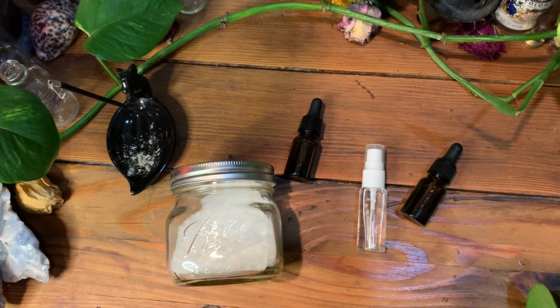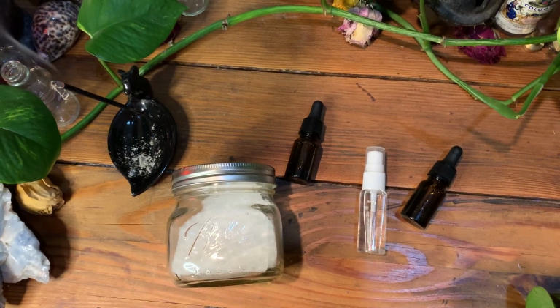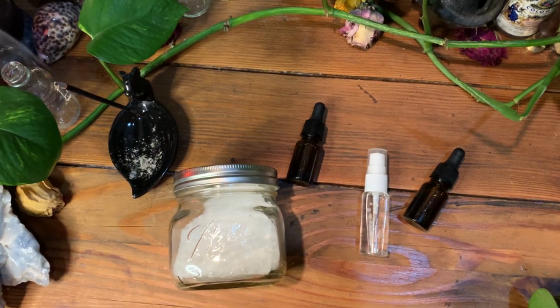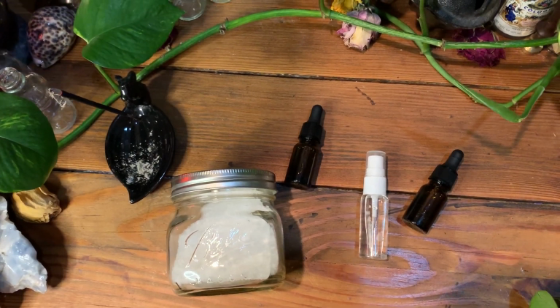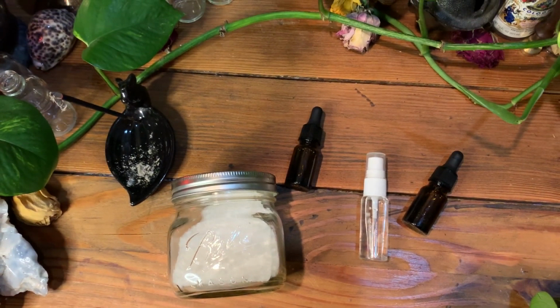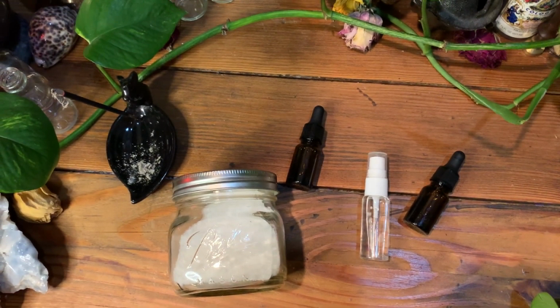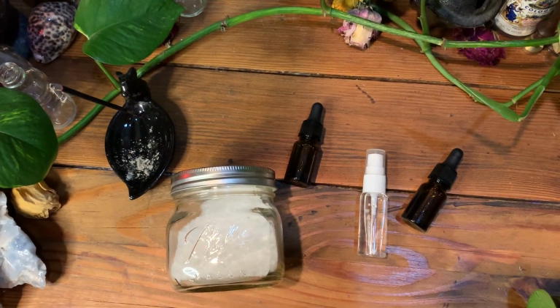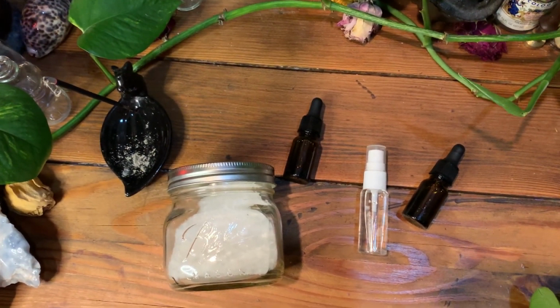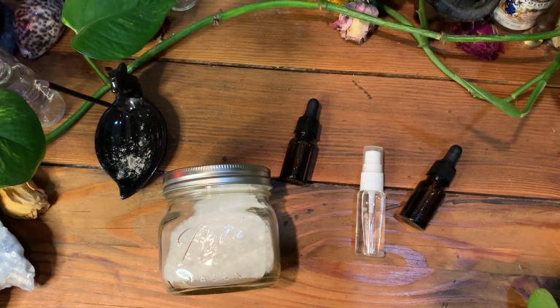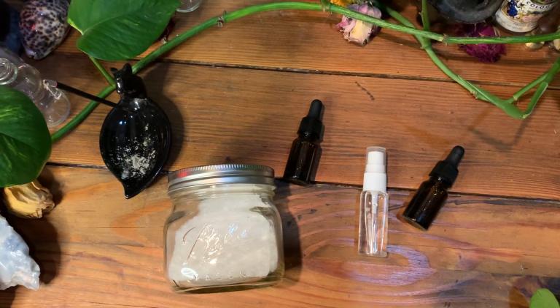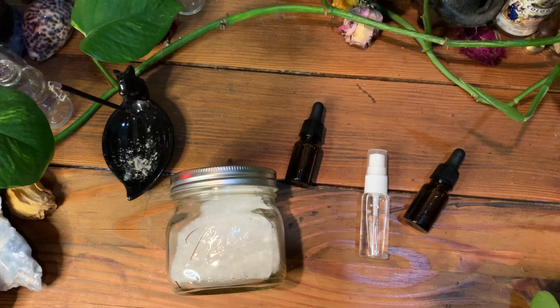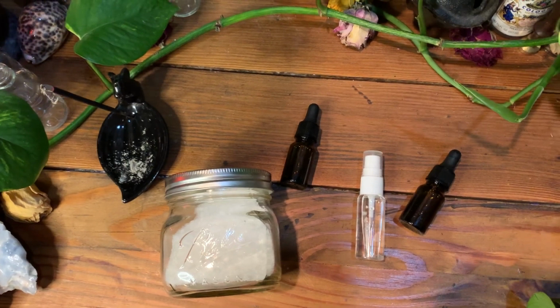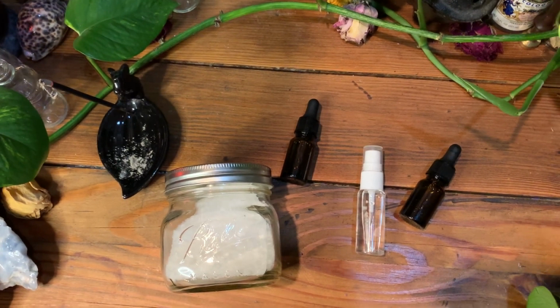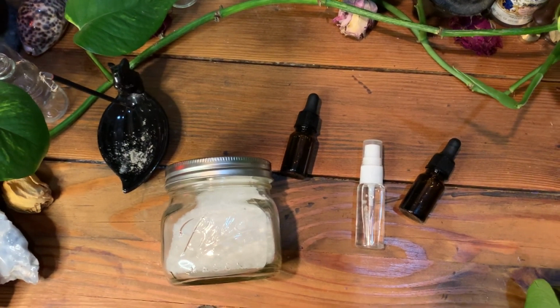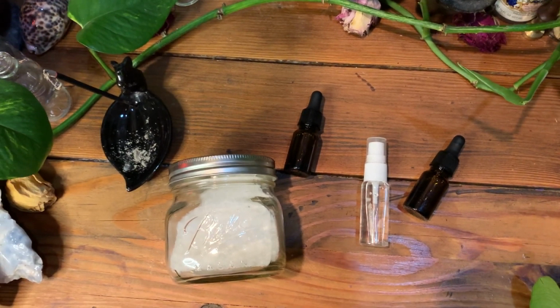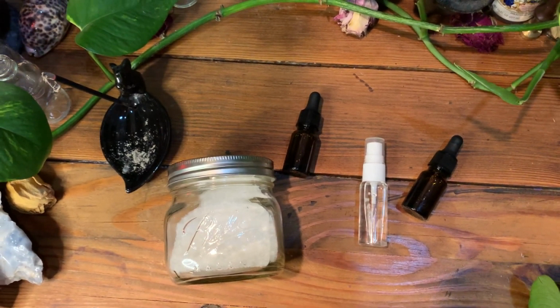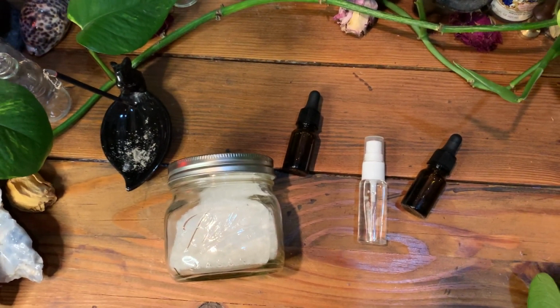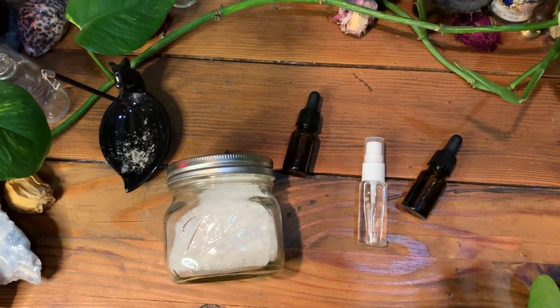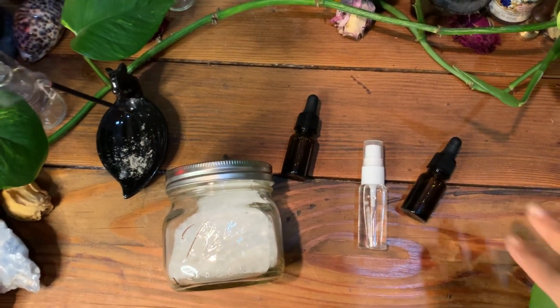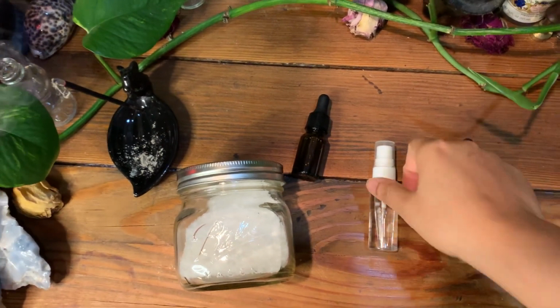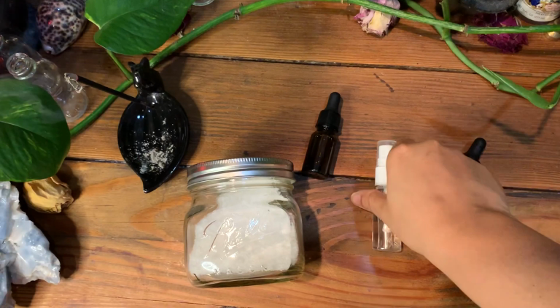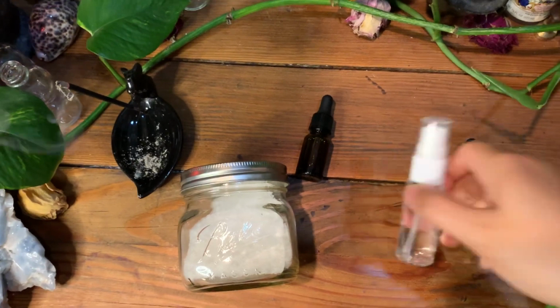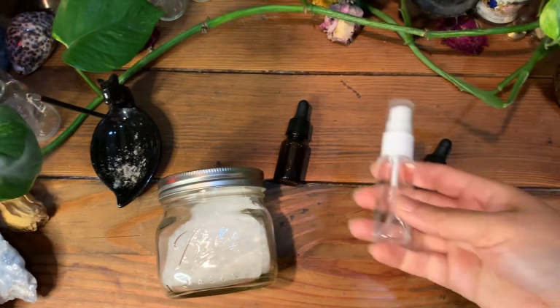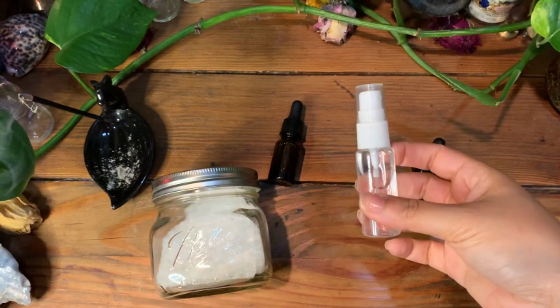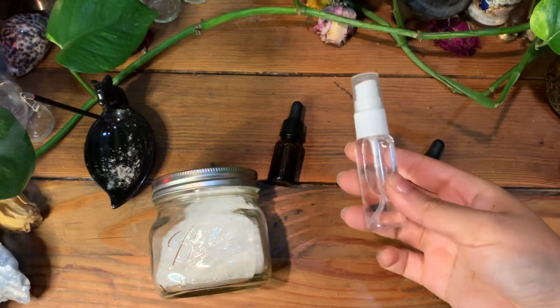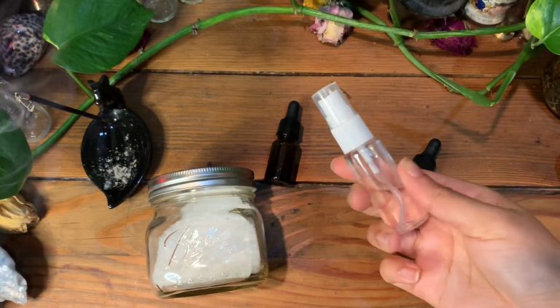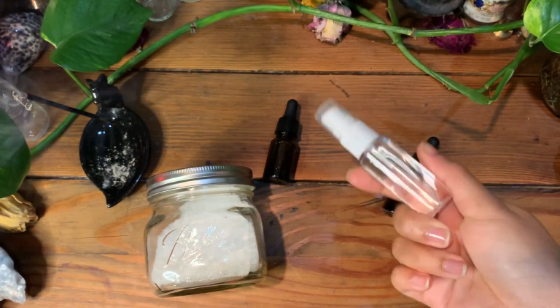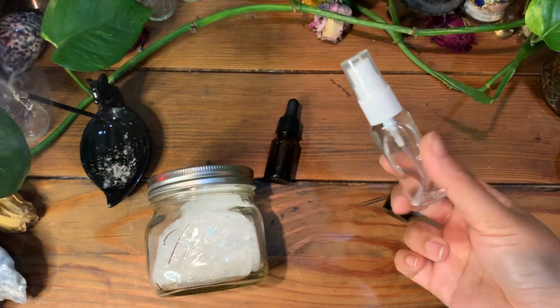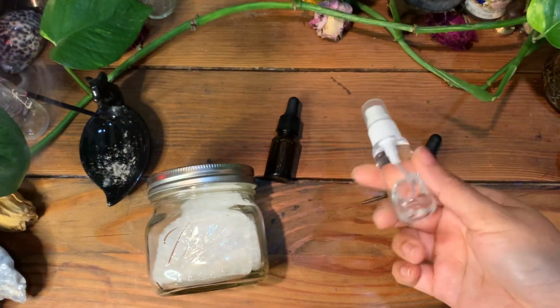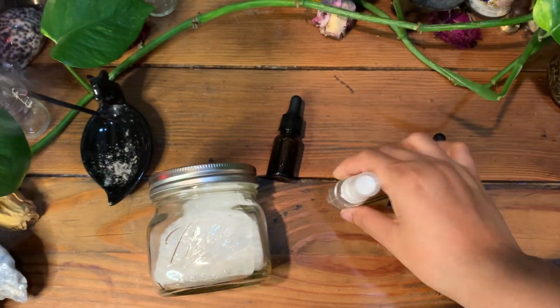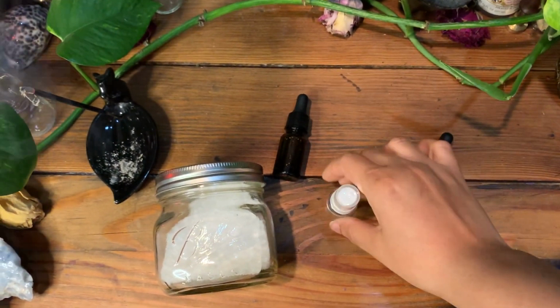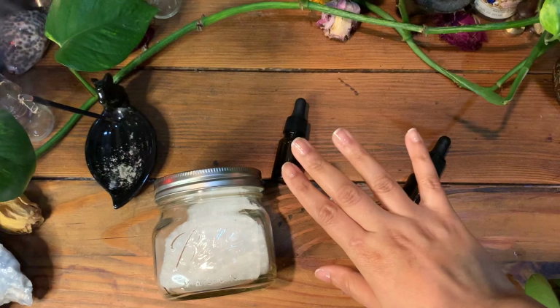Hello loves, welcome back to Te Aritana. Today we're going to be doing another Dollar Tree Spell video. This is going to be a No Bad Vibes room spray.